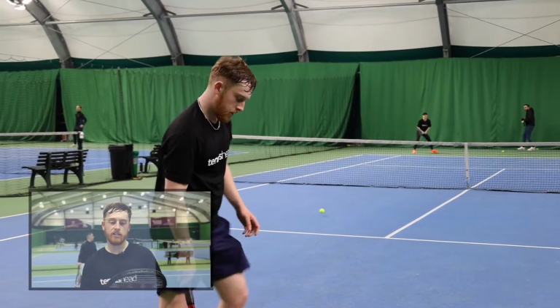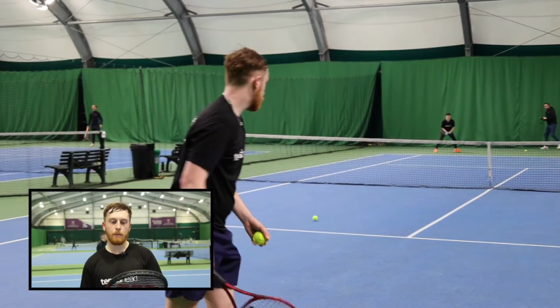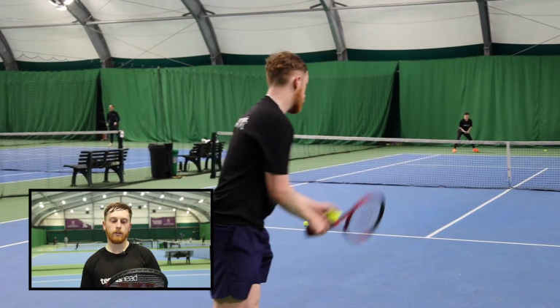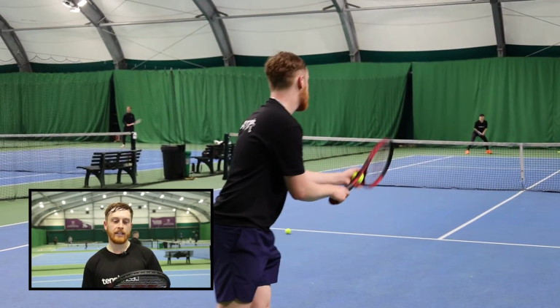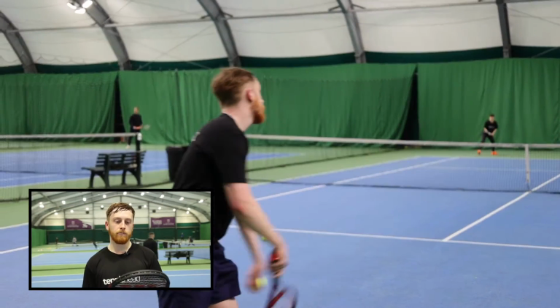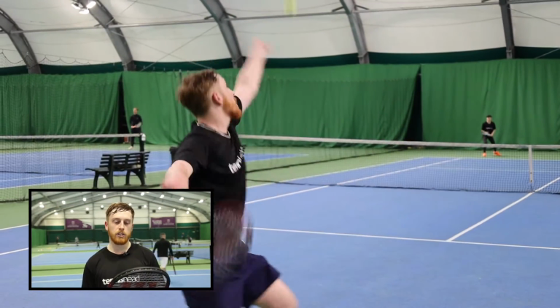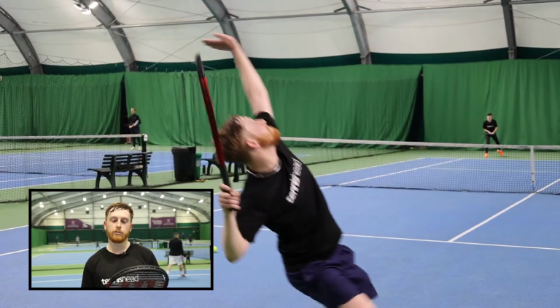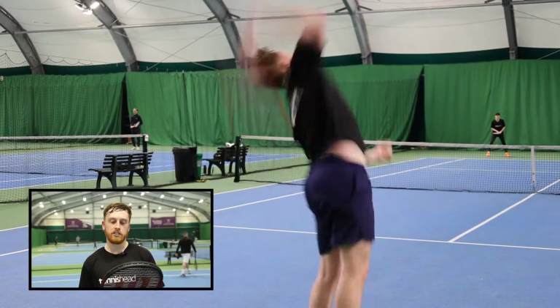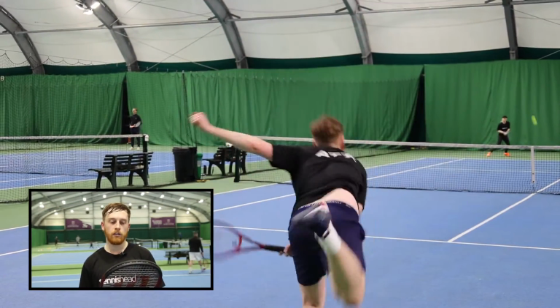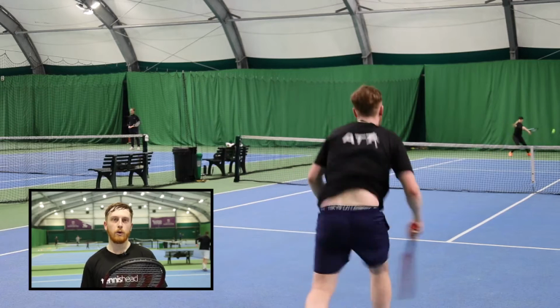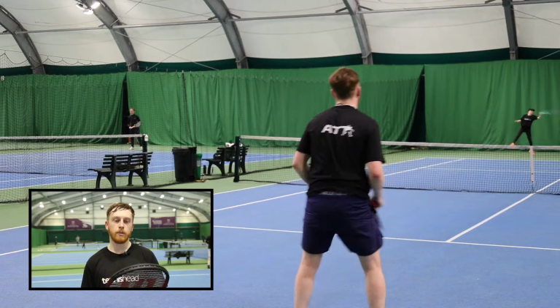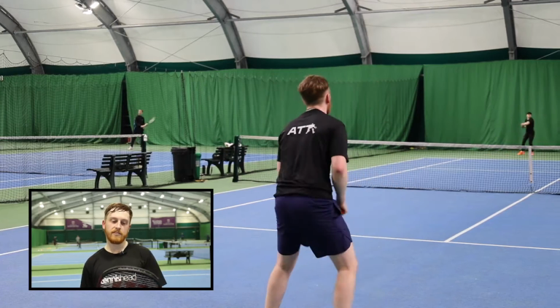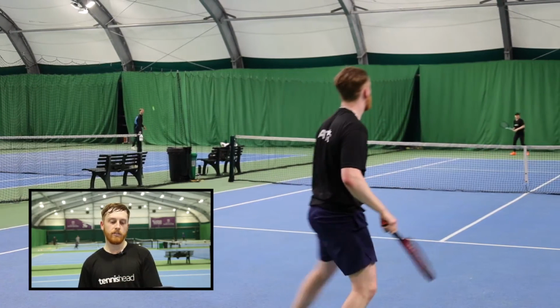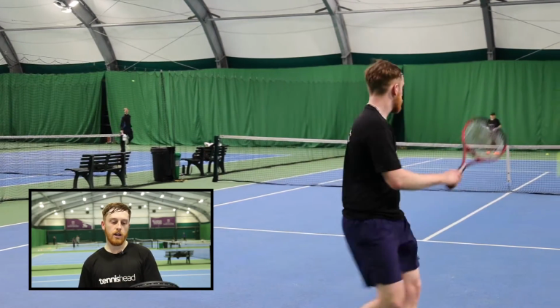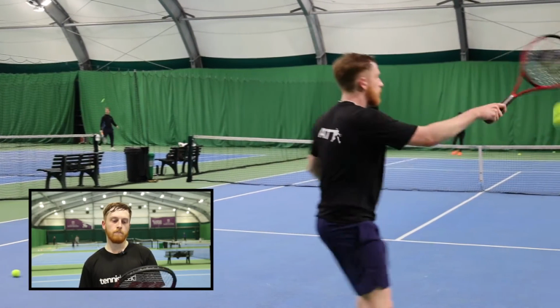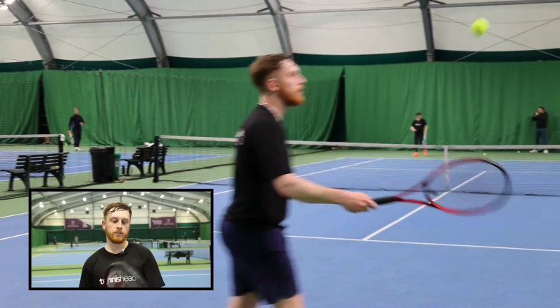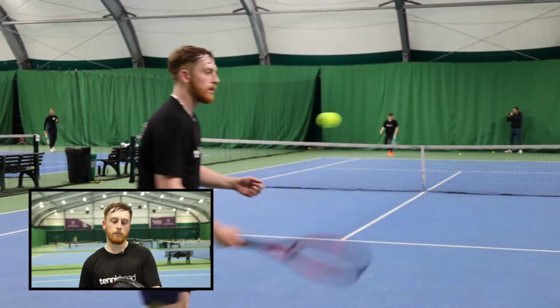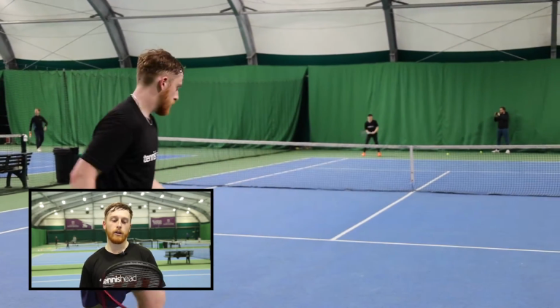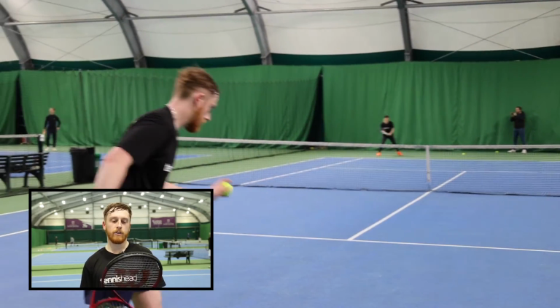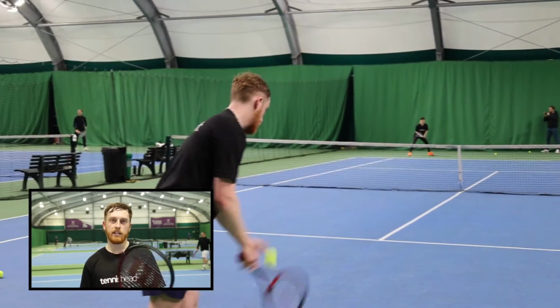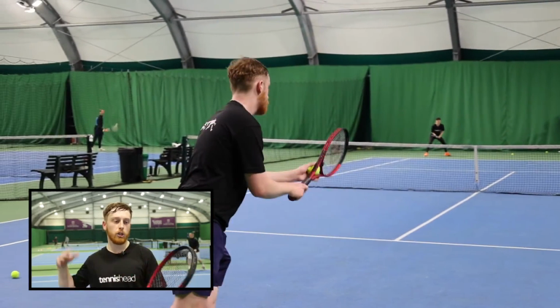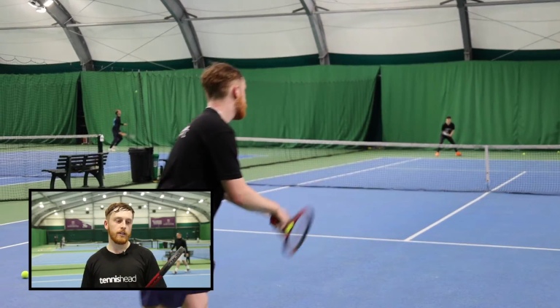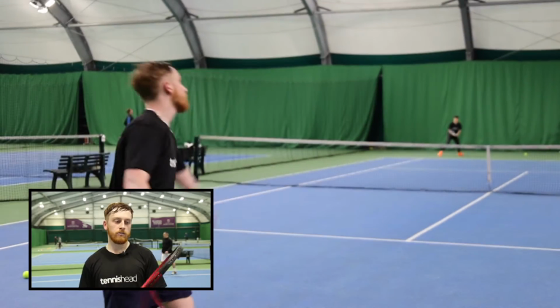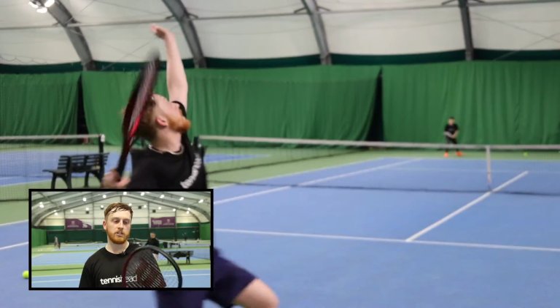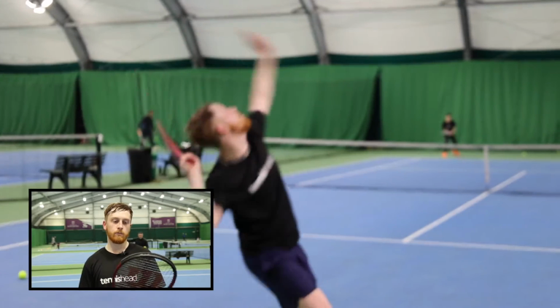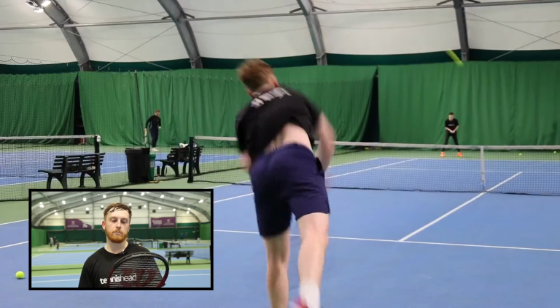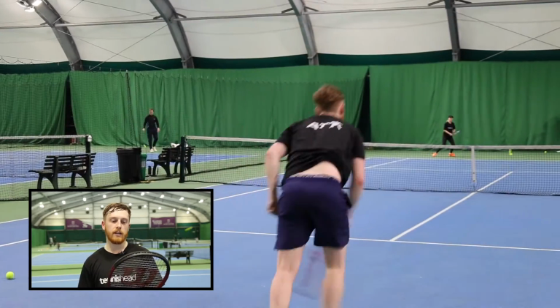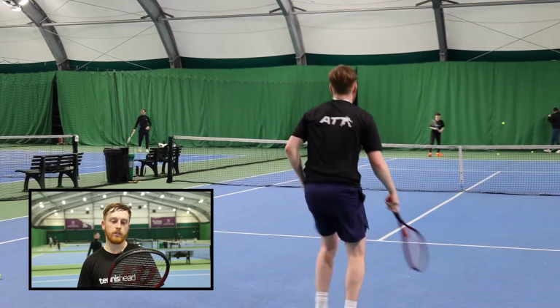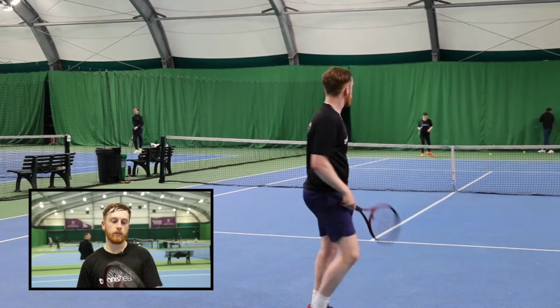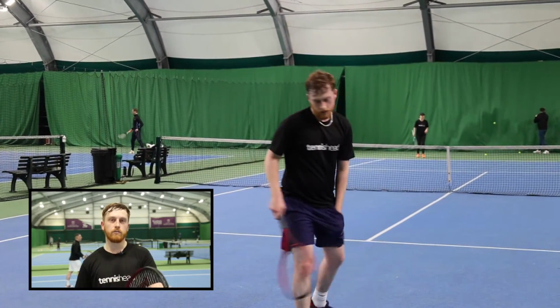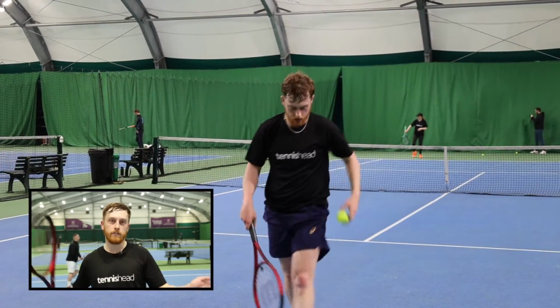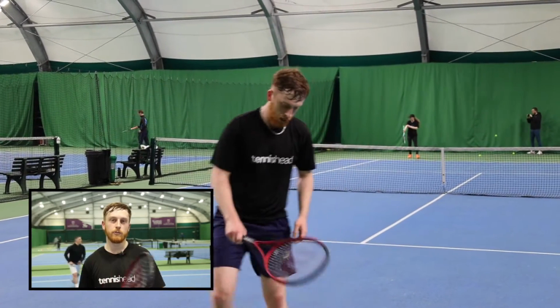It generates a lot of power — very much like the ground strokes, it doesn't require a lot of power from myself but generates a lot of power. It feels really nice on the shoulder, allowed me to generate some great speed and it felt like a really good service action.